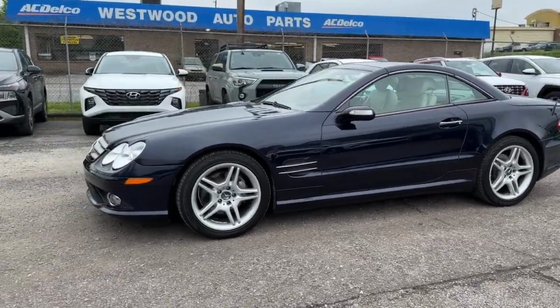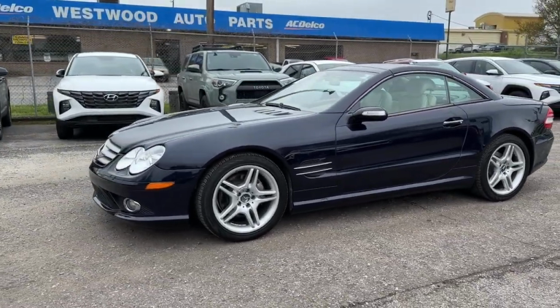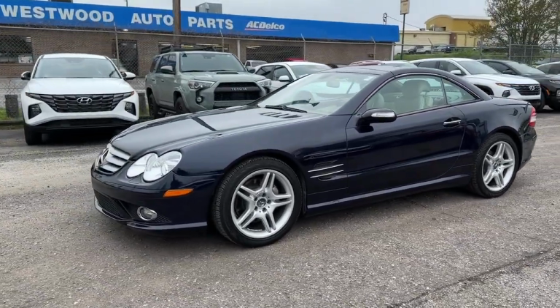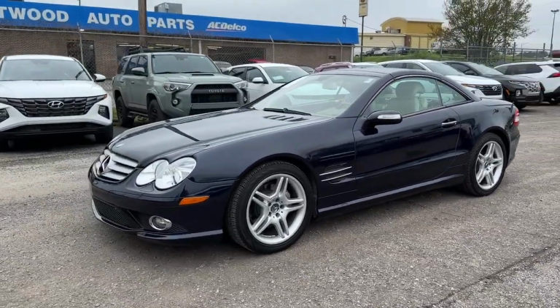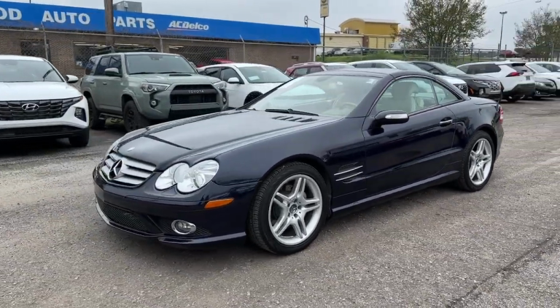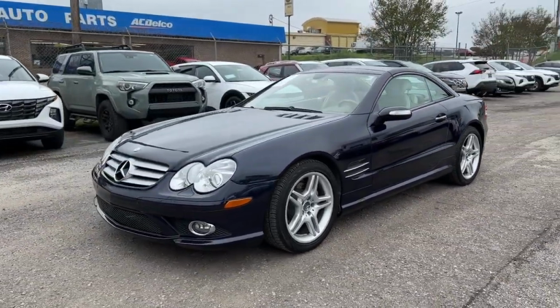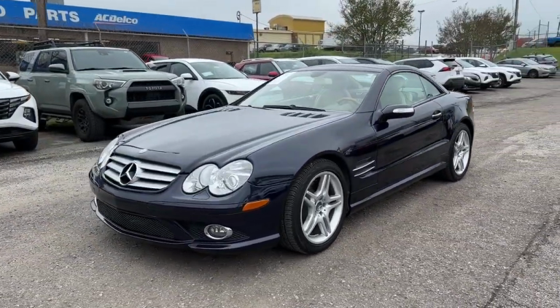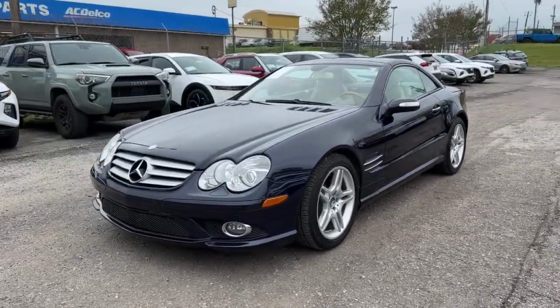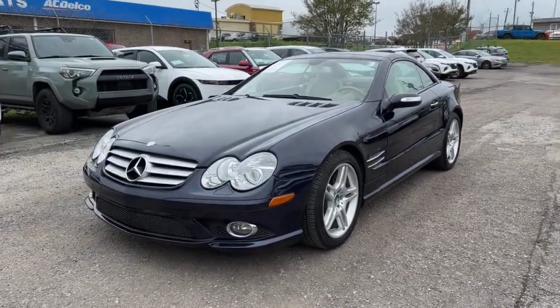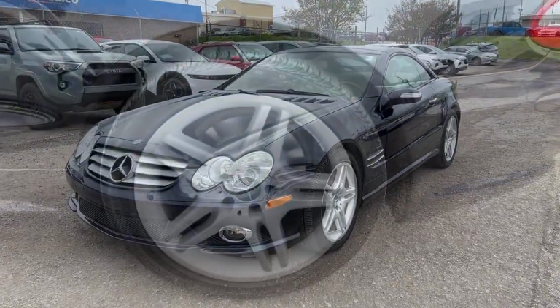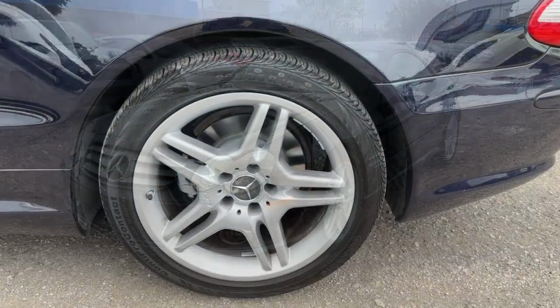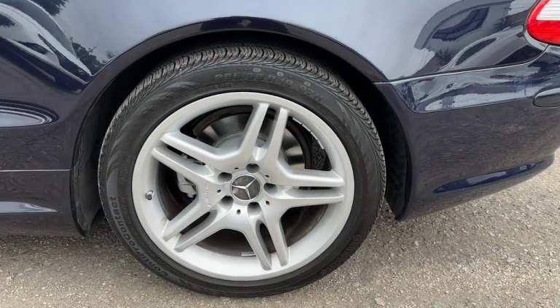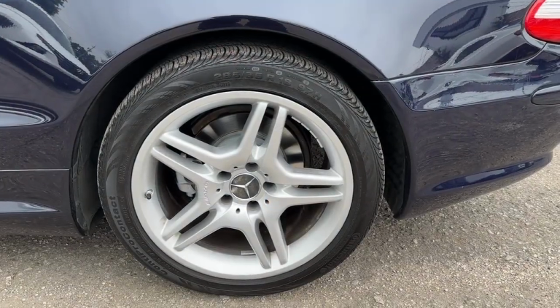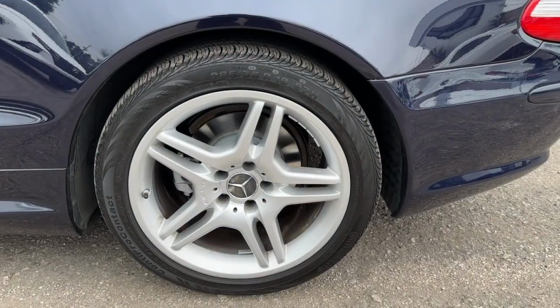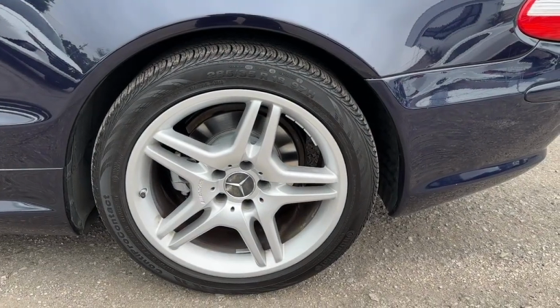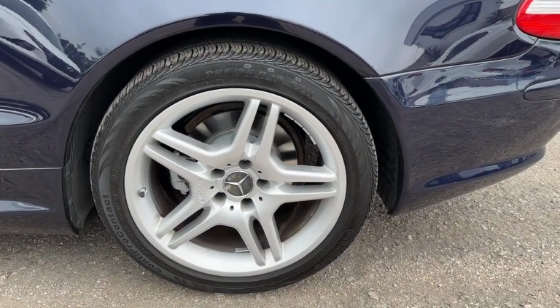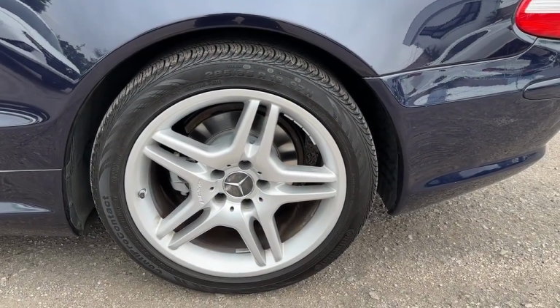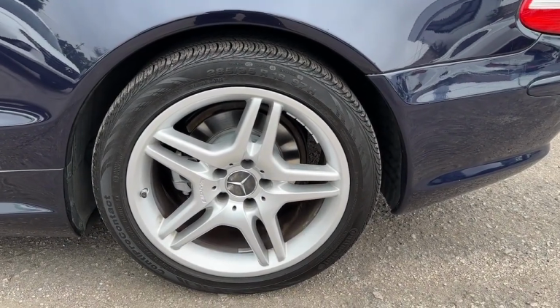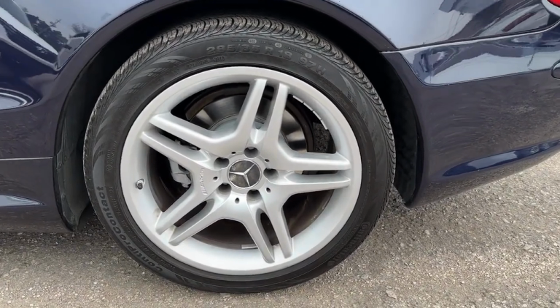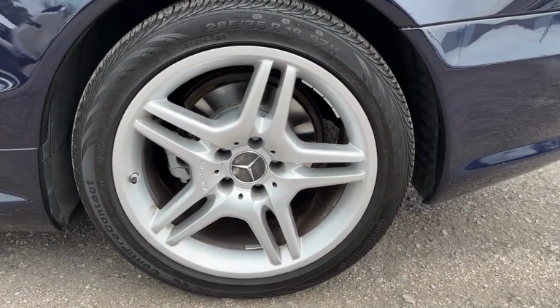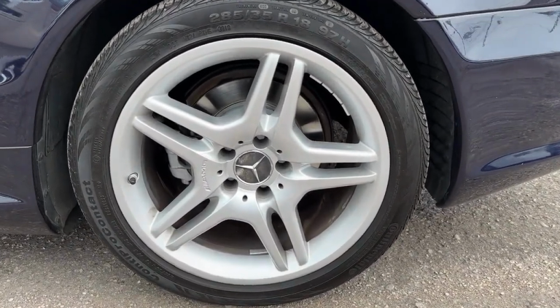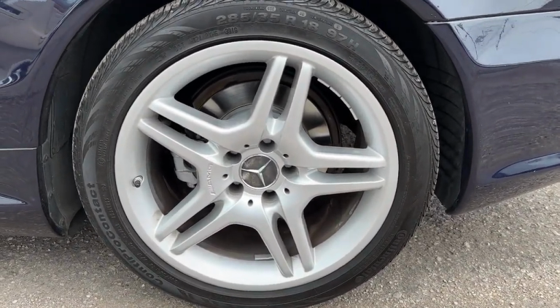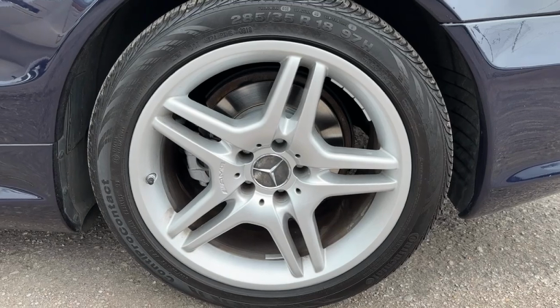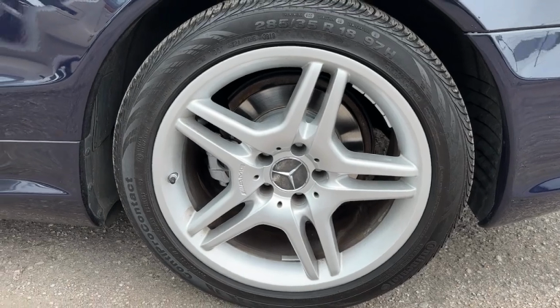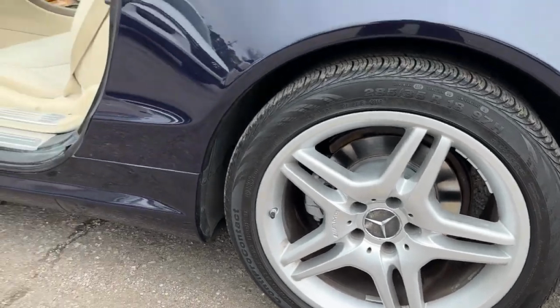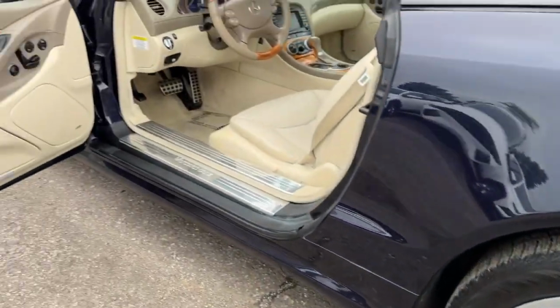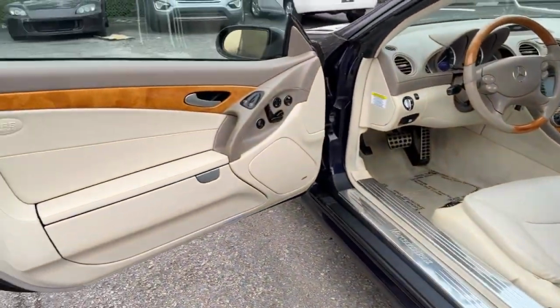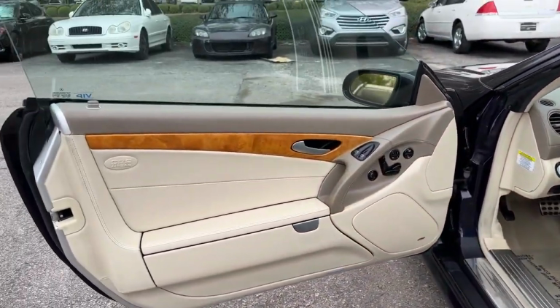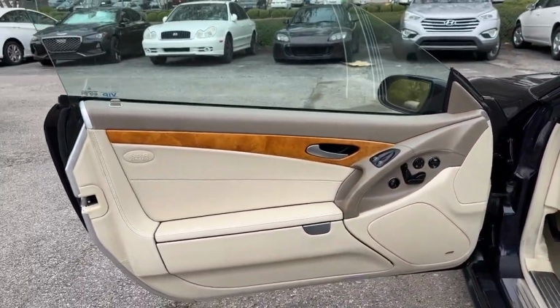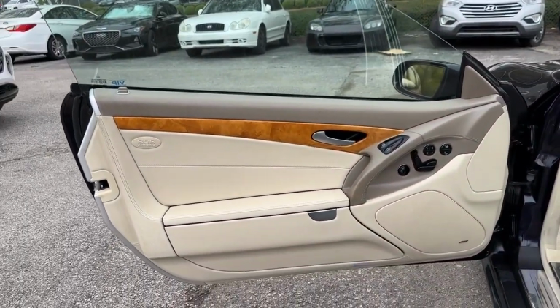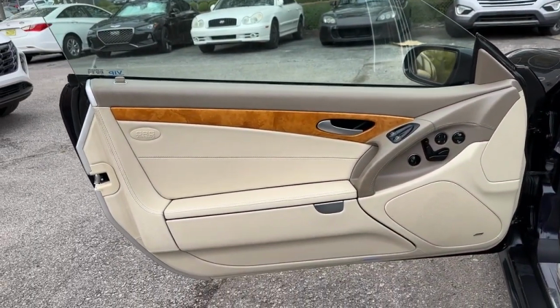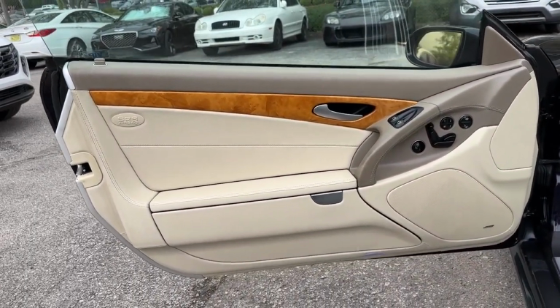Navigation system, keyless entry, power passenger seat, woodgrain interior trim, heated mirrors, satellite radio, fog lamps, premium sound system, dual-zone AC, aluminum wheels.